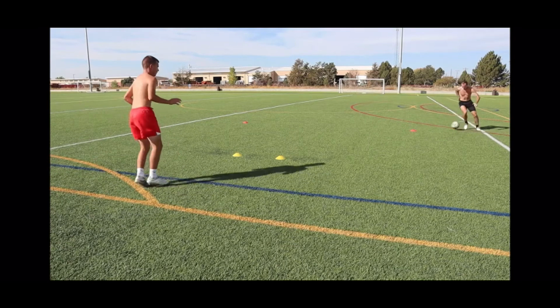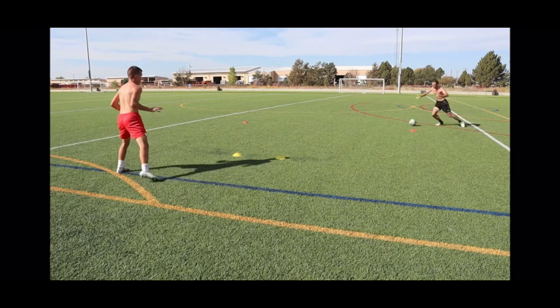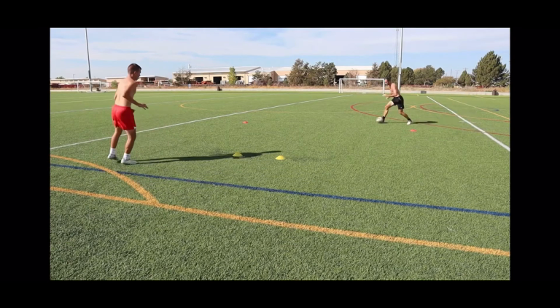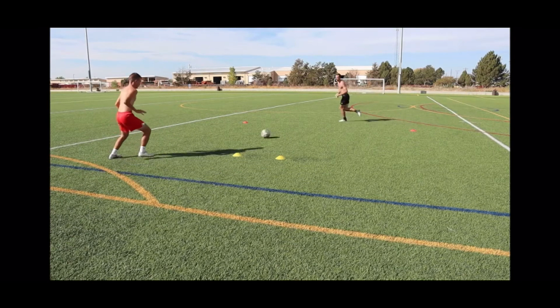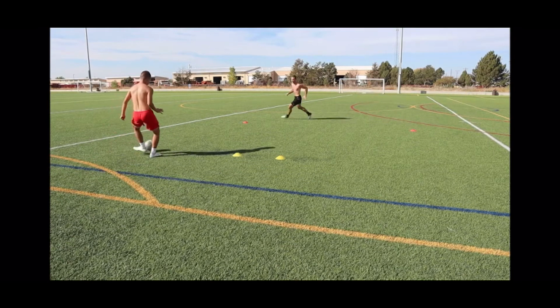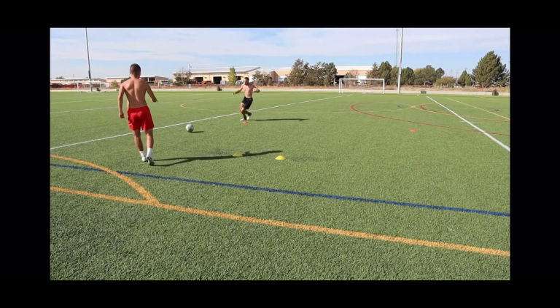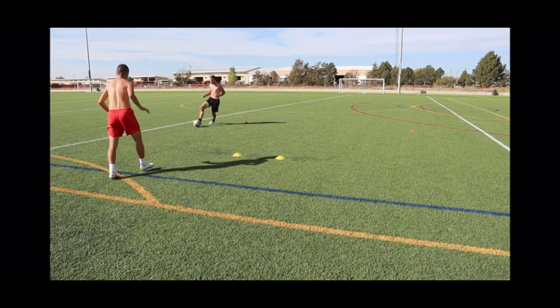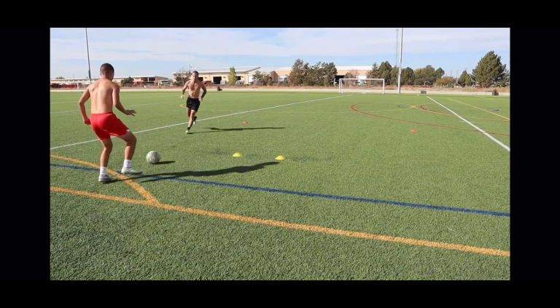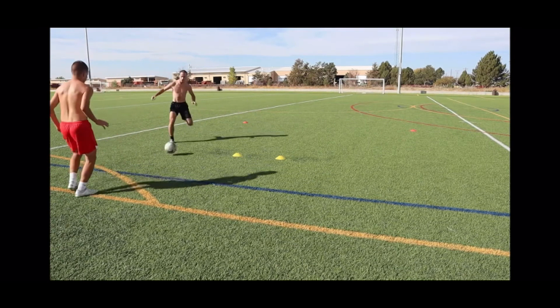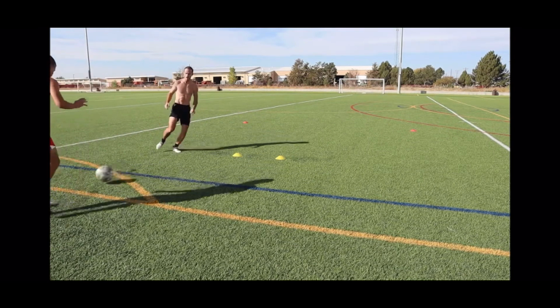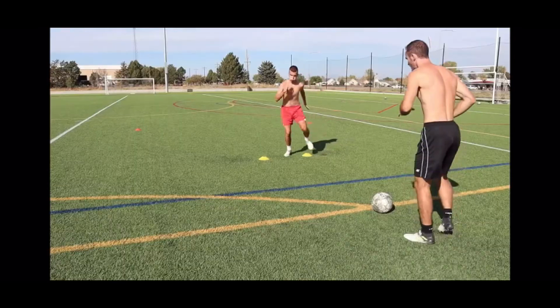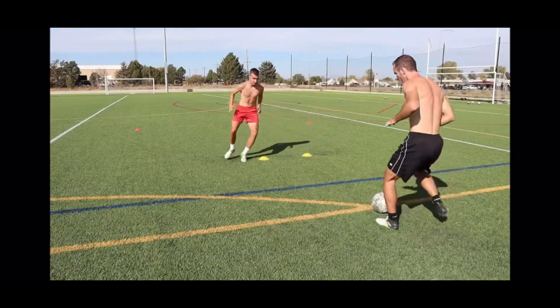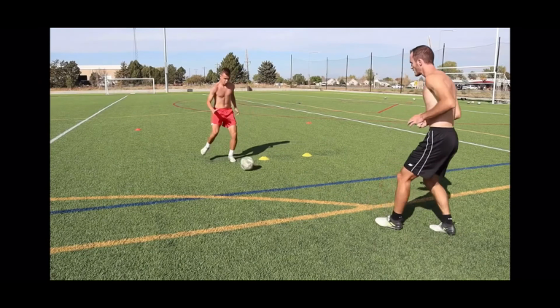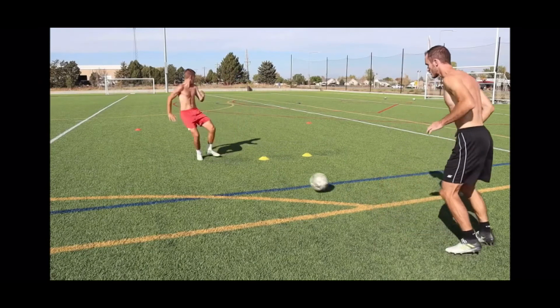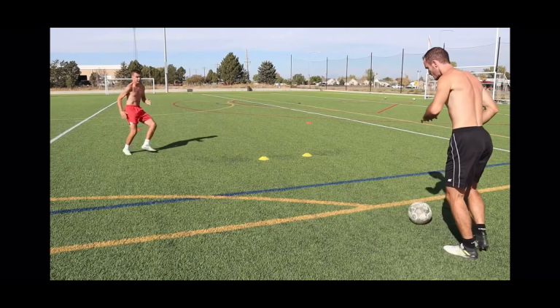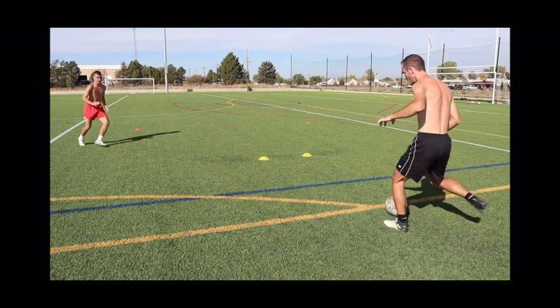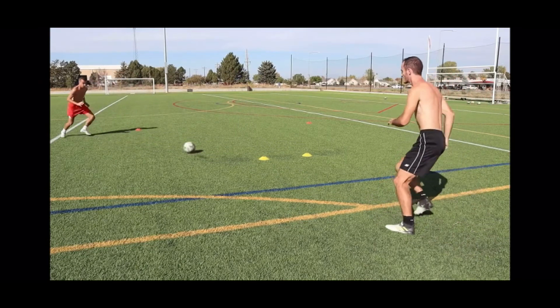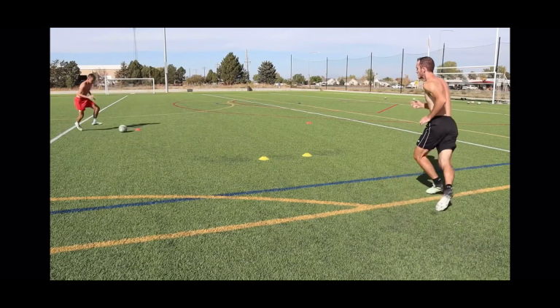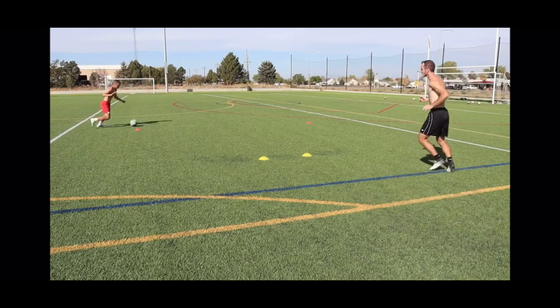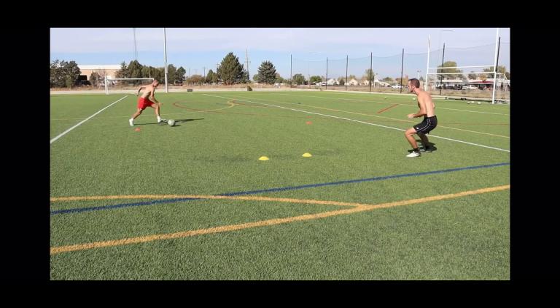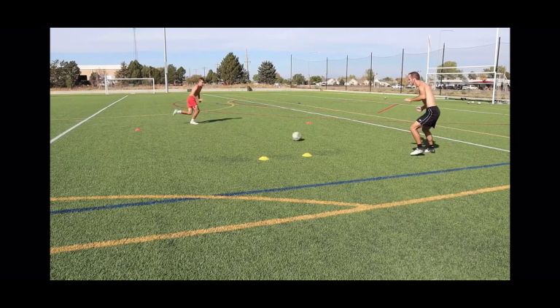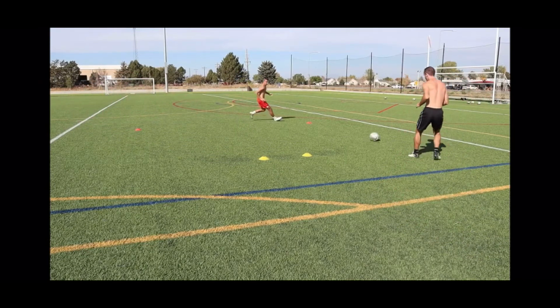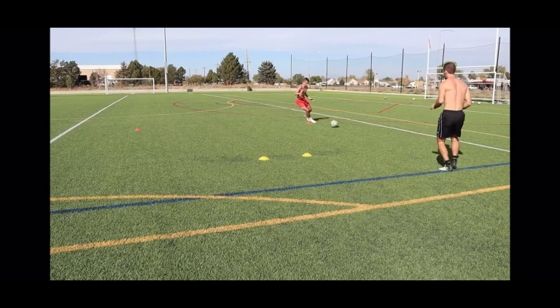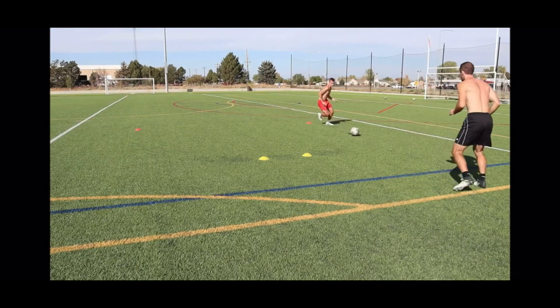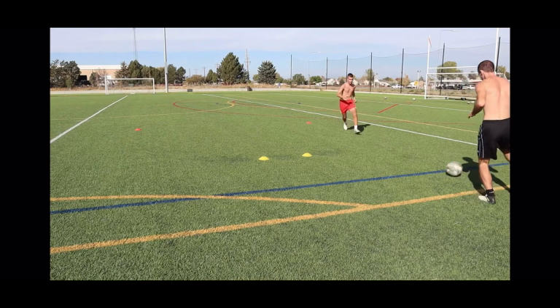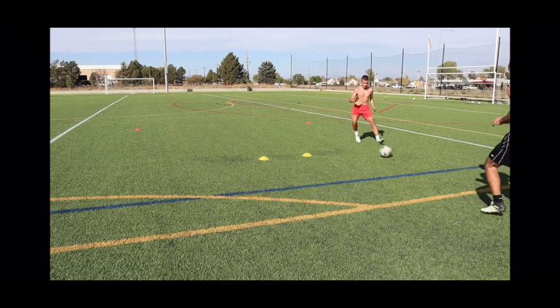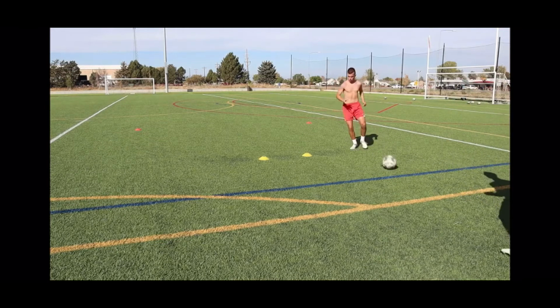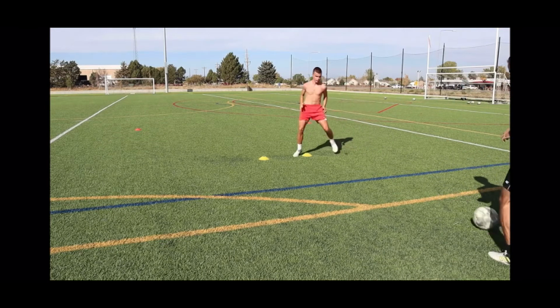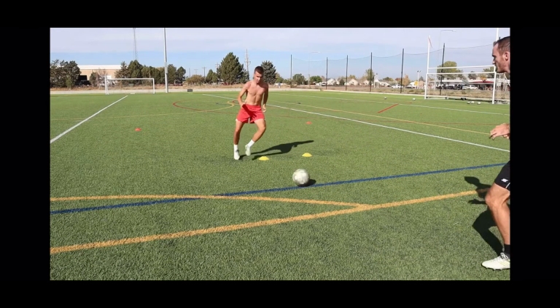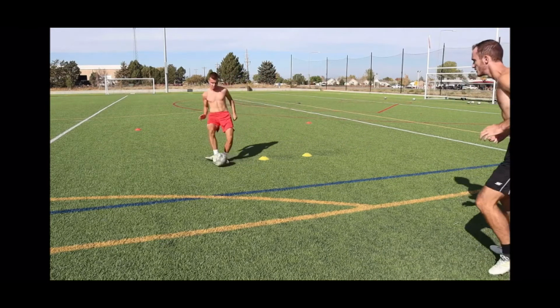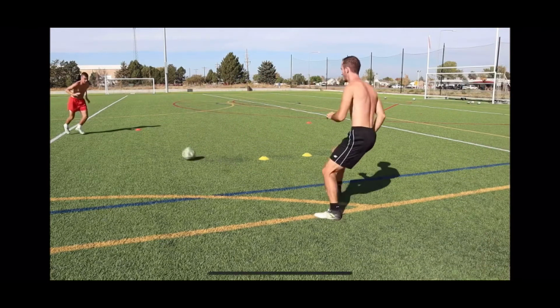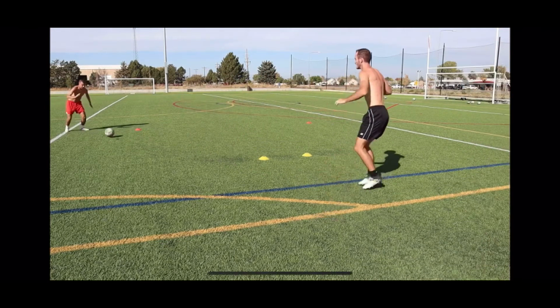Each of us went around 5 times and that equaled 1 rep. We did 2-3 reps going each way. This drill also requires the serving partner to really set the pace. You have to pass to the correct foot.